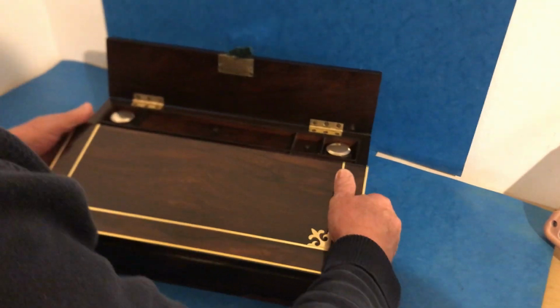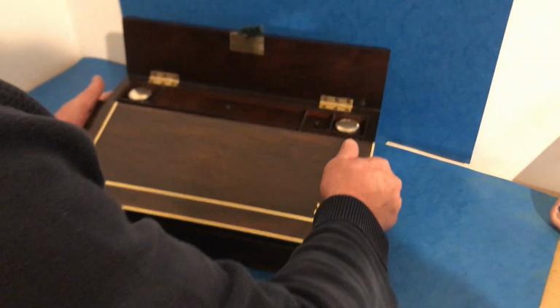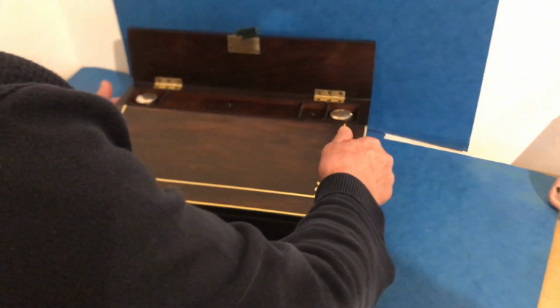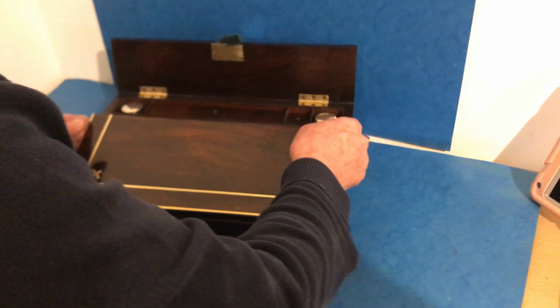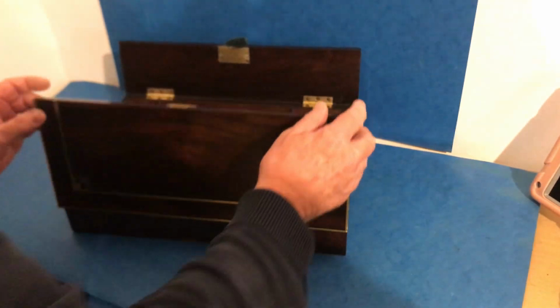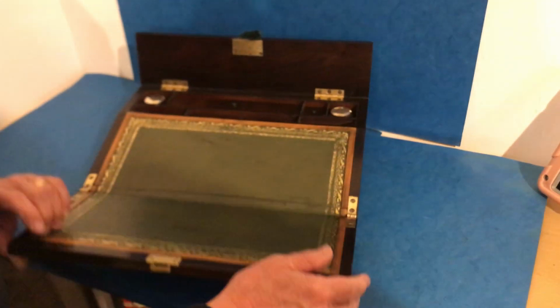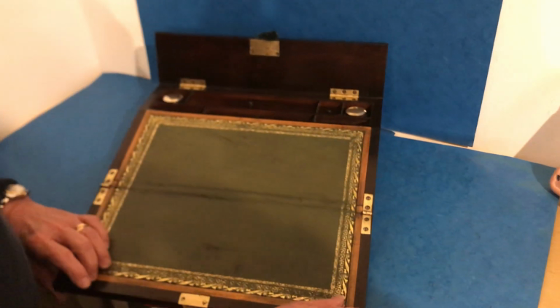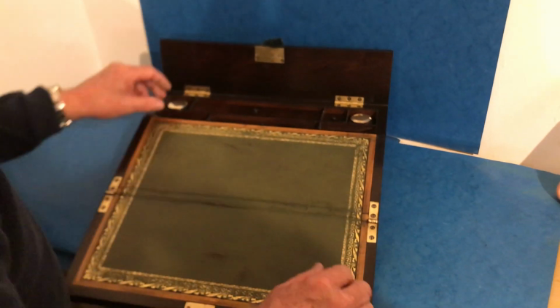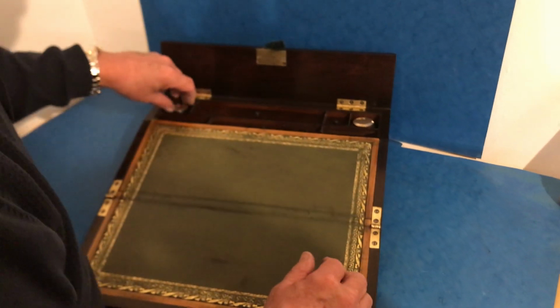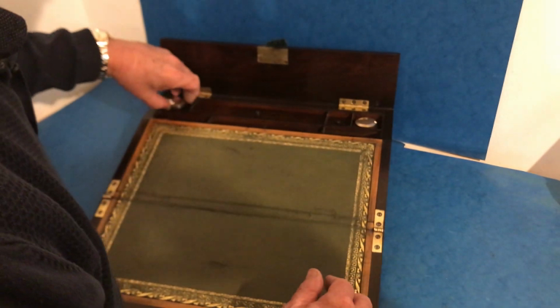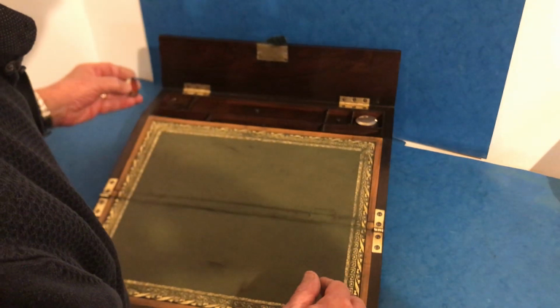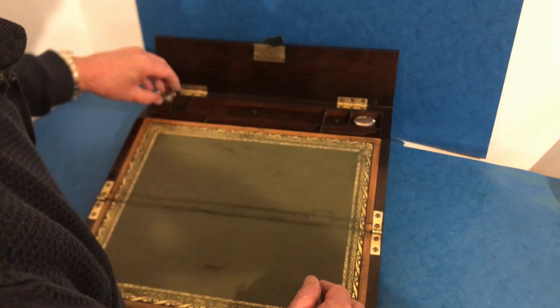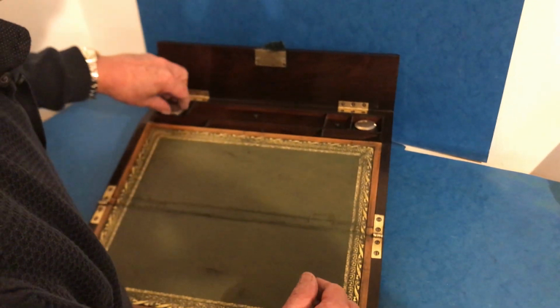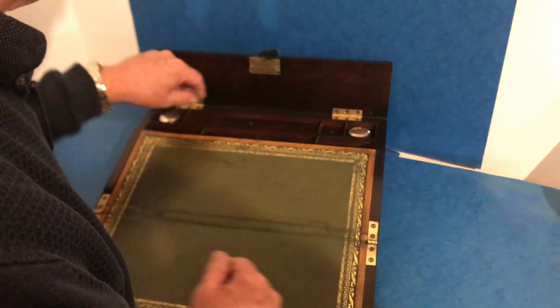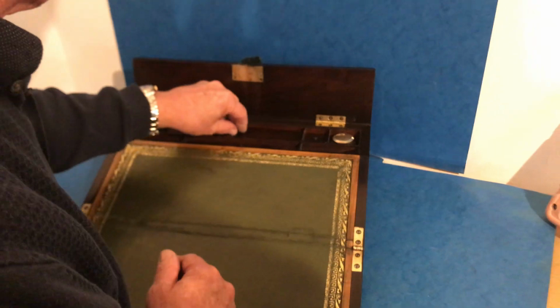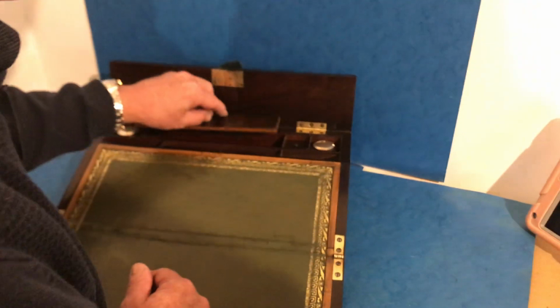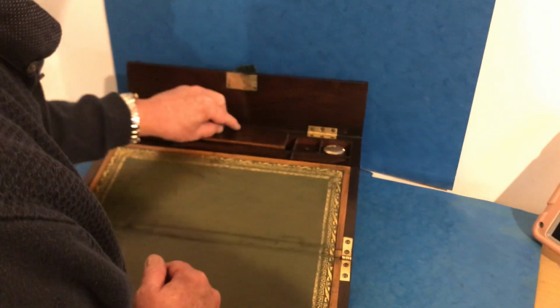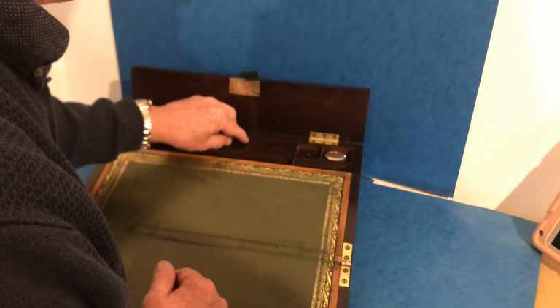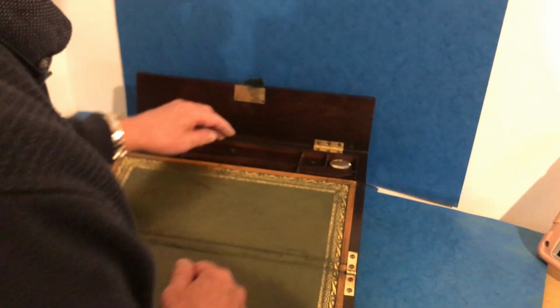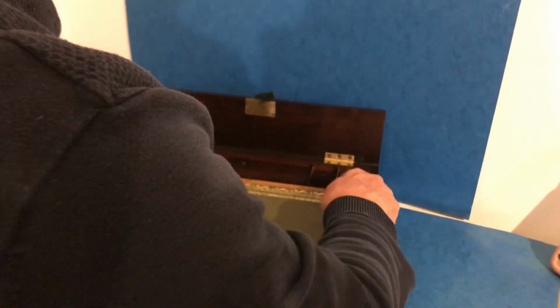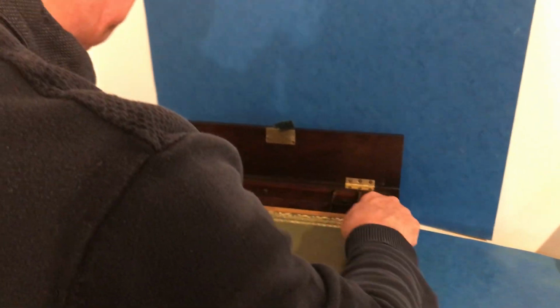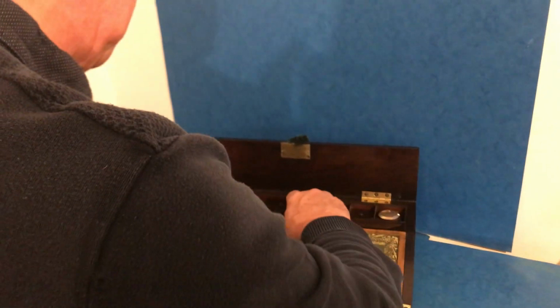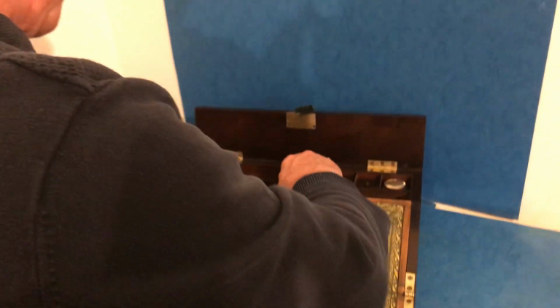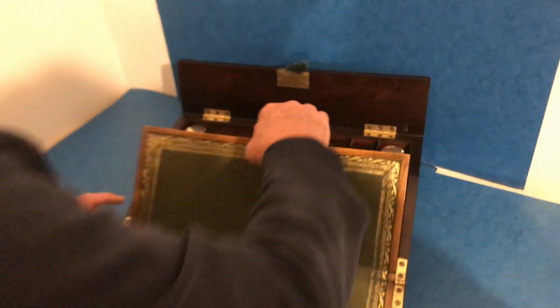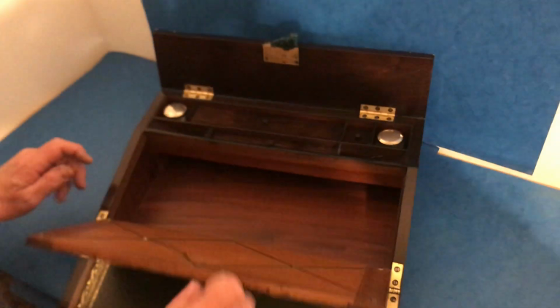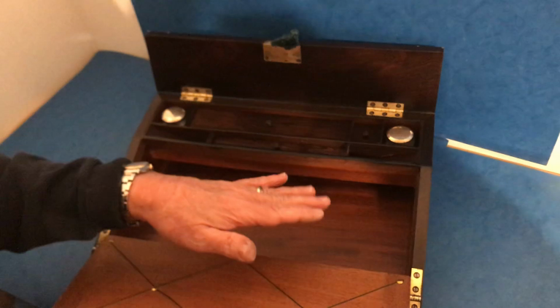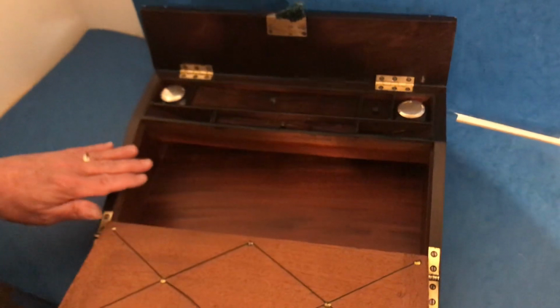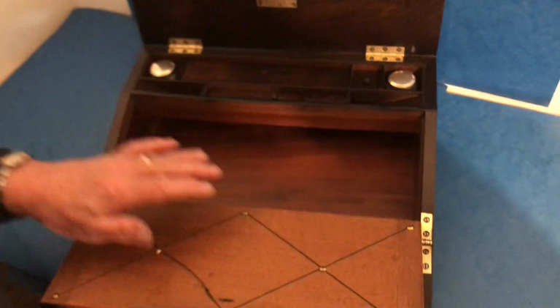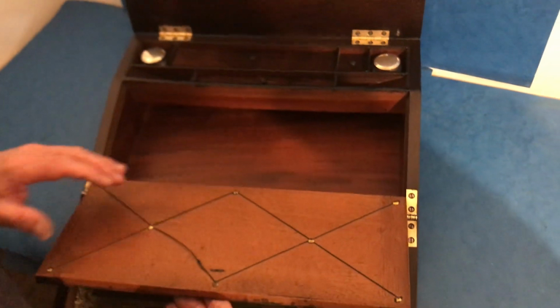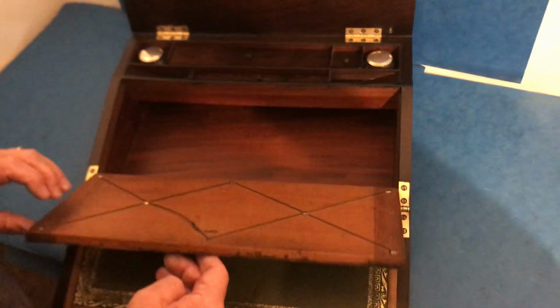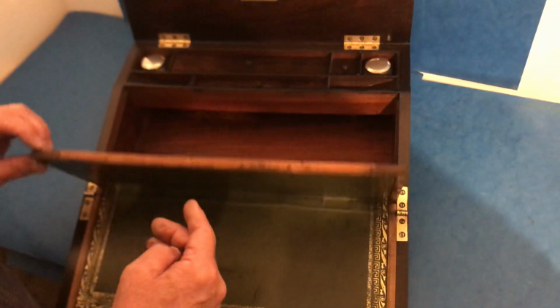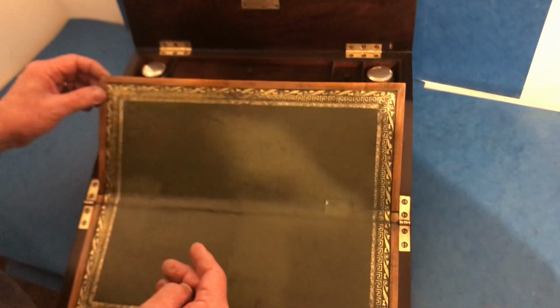When you open it up, you have original silver-plated topped inkwells, then various compartments for pens and nib slopes, all mahogany lined inside, and an original stationary rack.